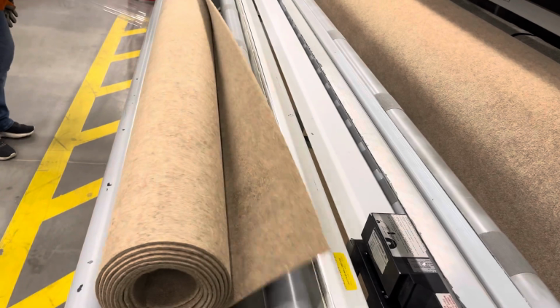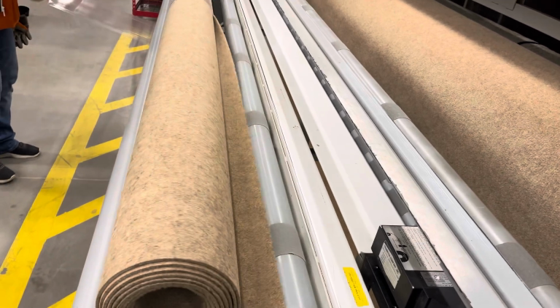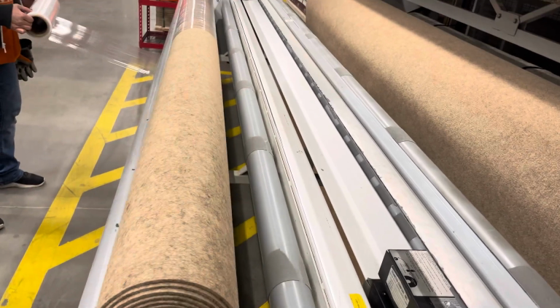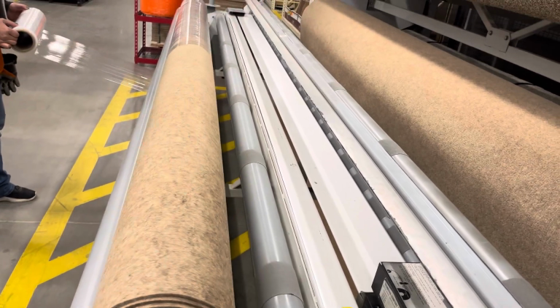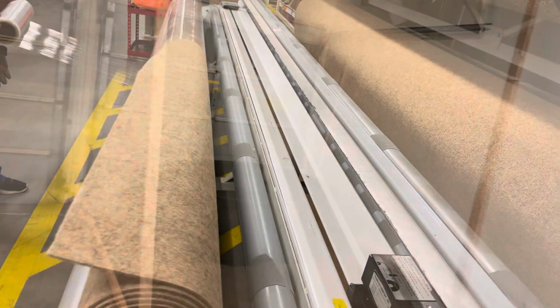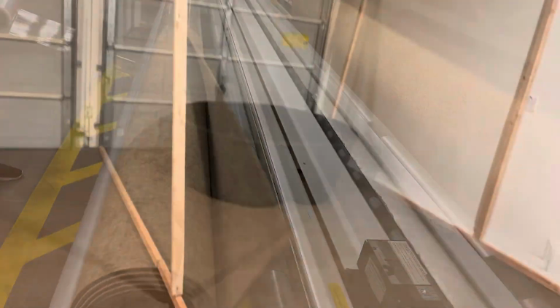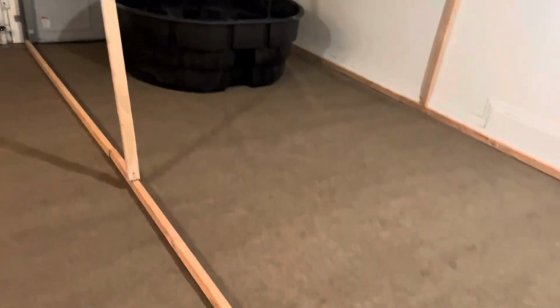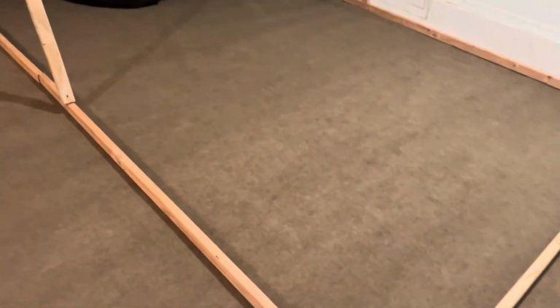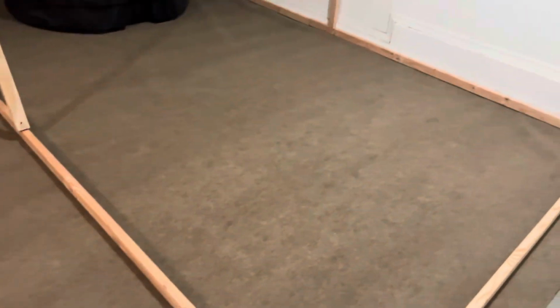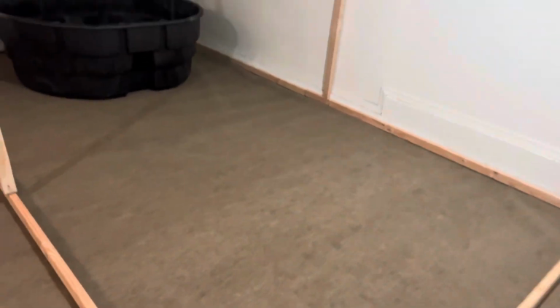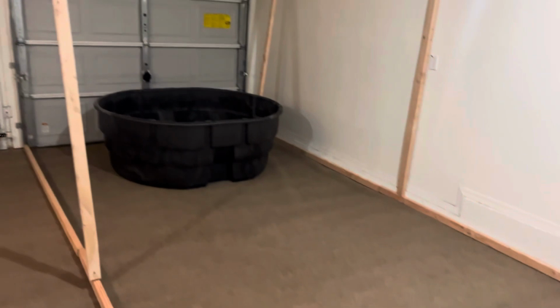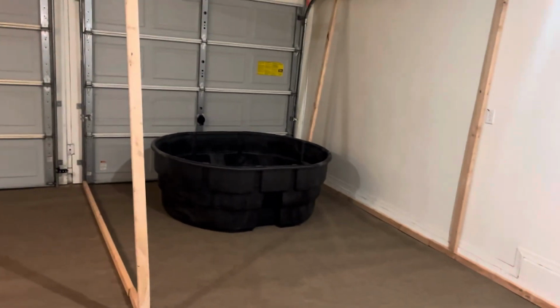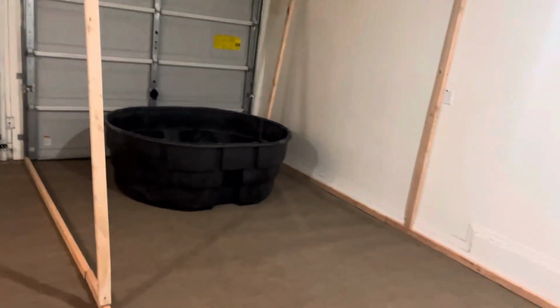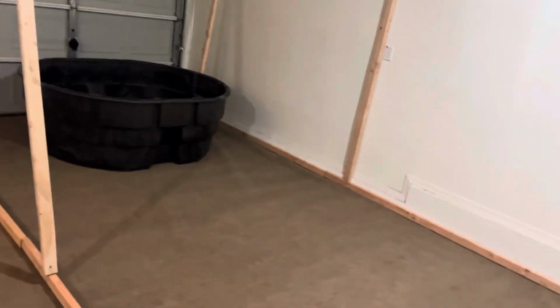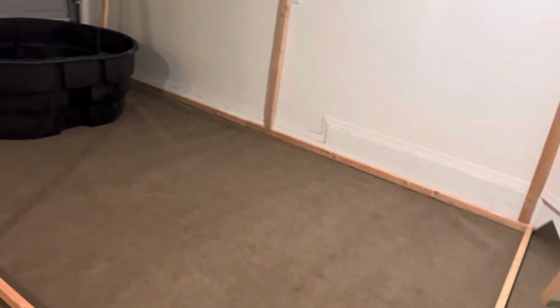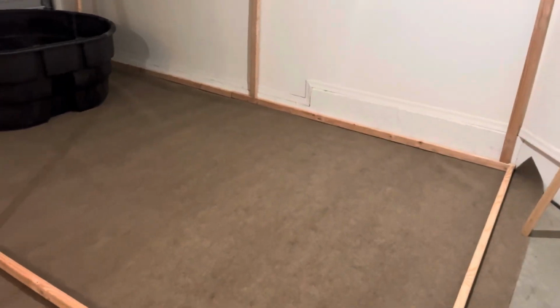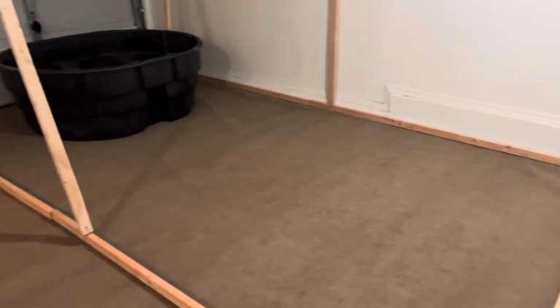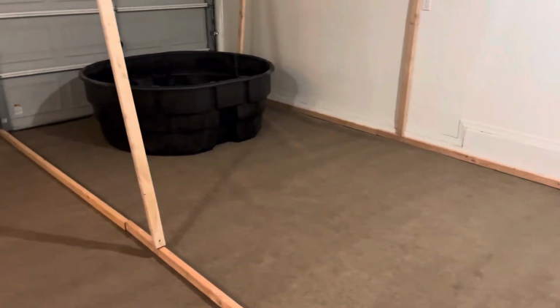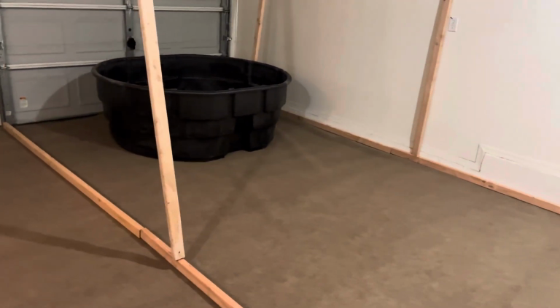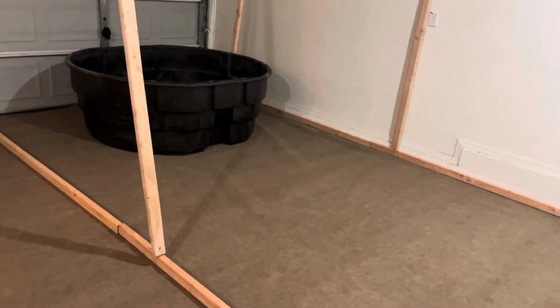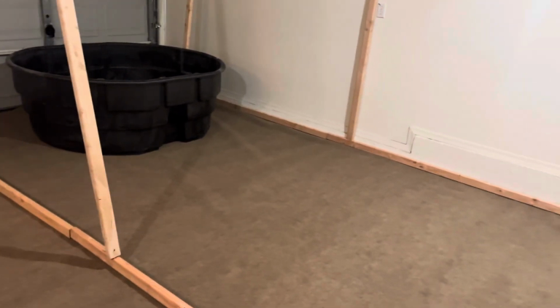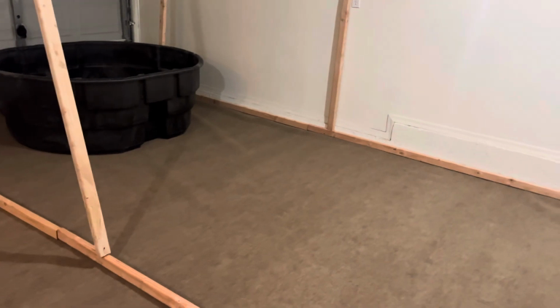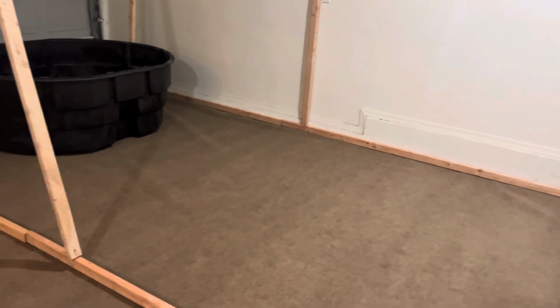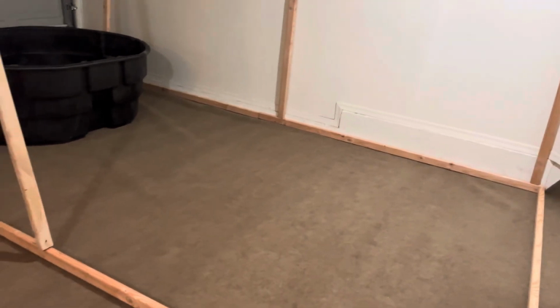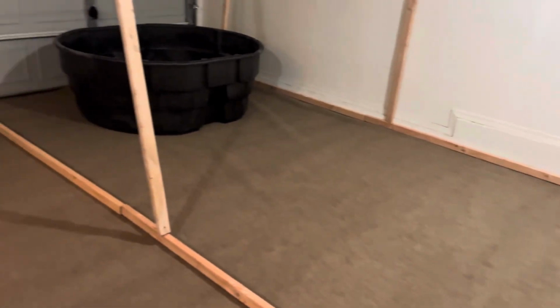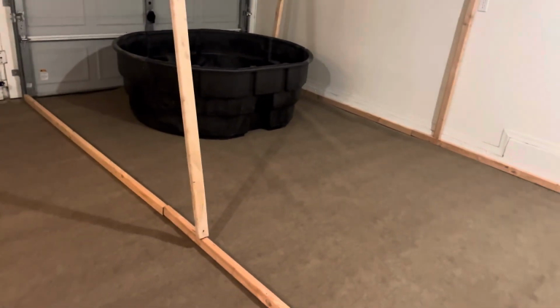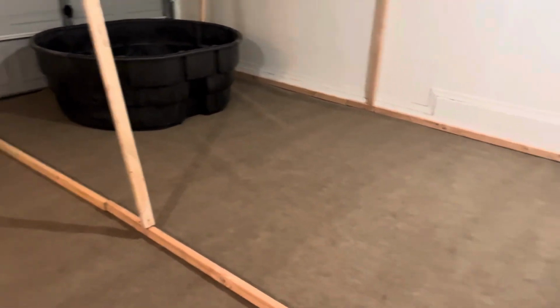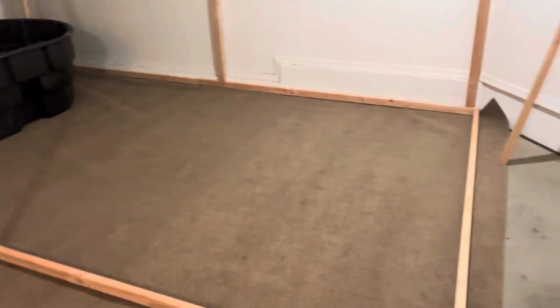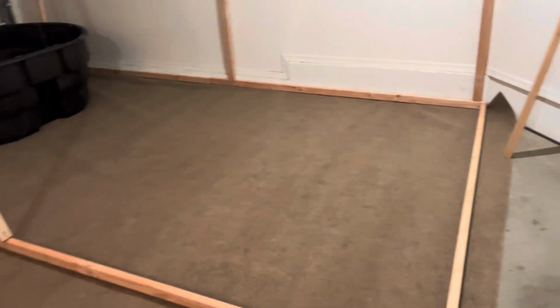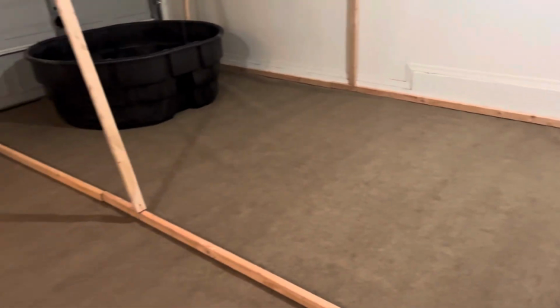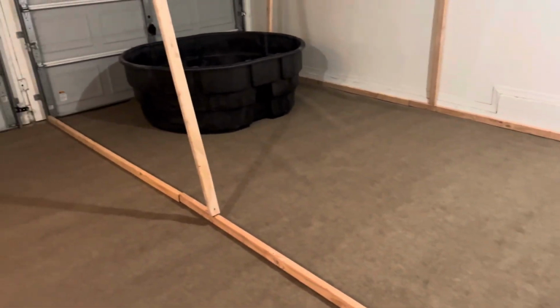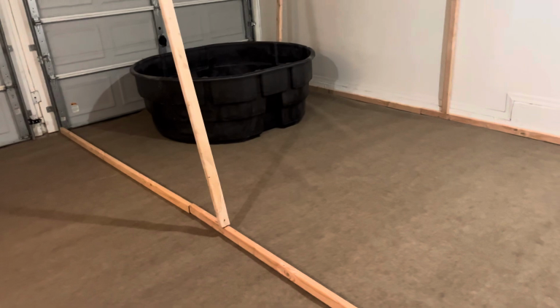New enclosure about to come up. What's good, YouTube? This is your boy, Rise Reptiles. And as you can see, a lot of things have changed at the Rise Academy.